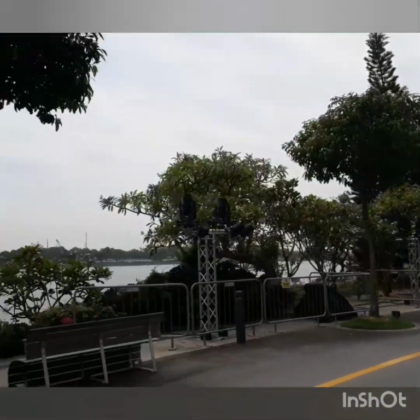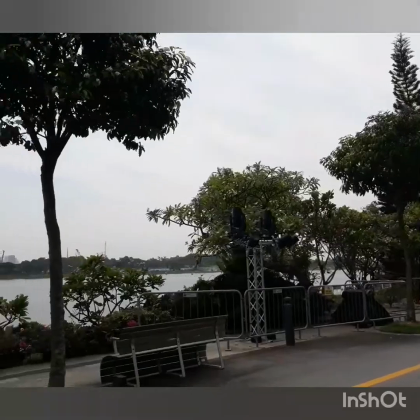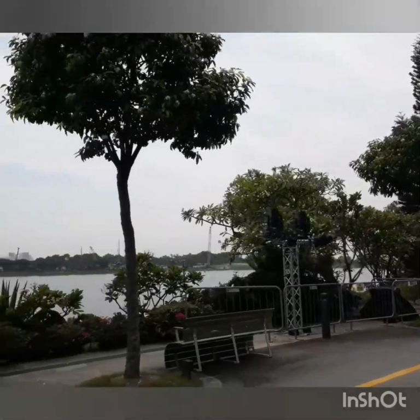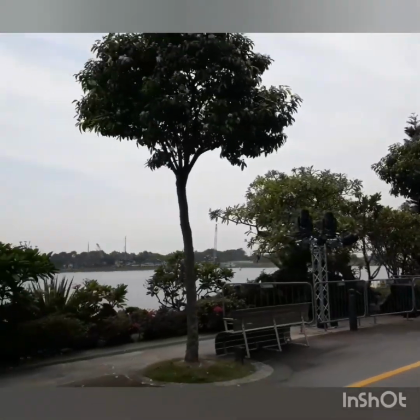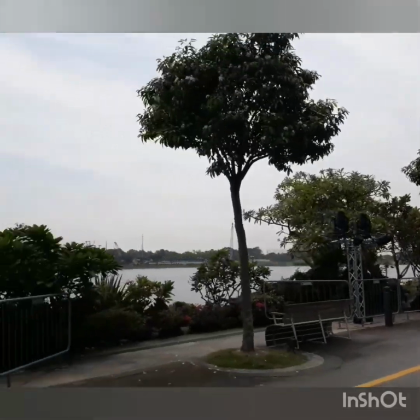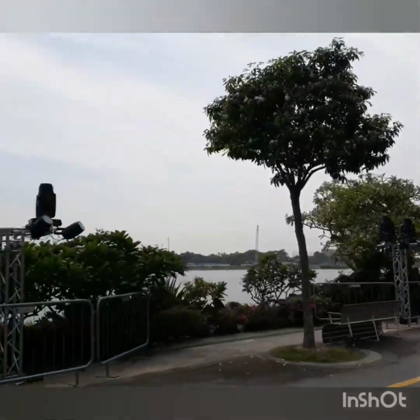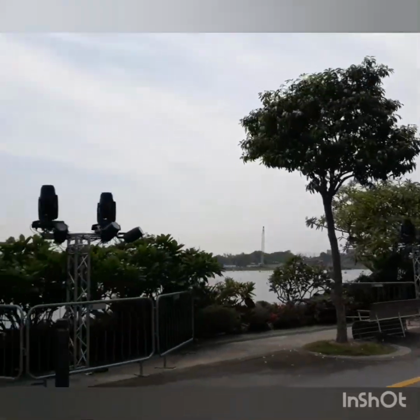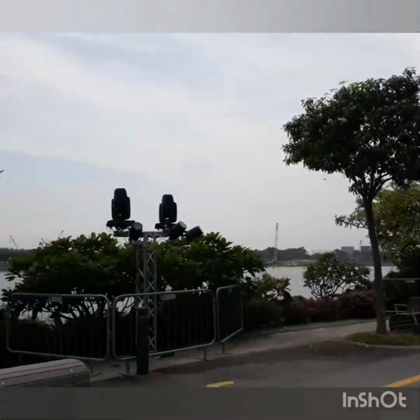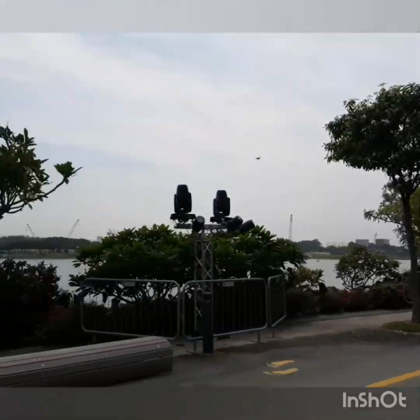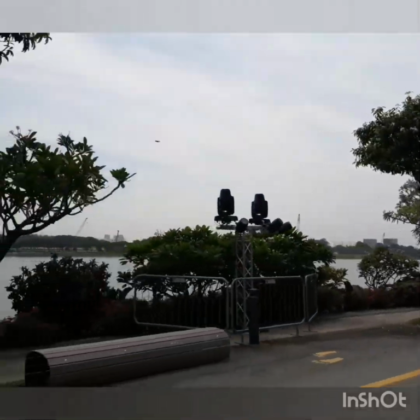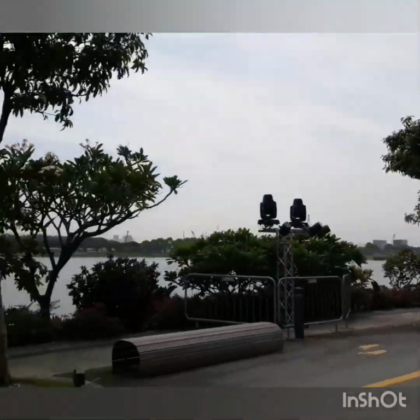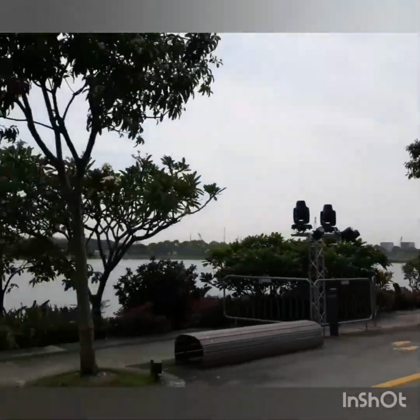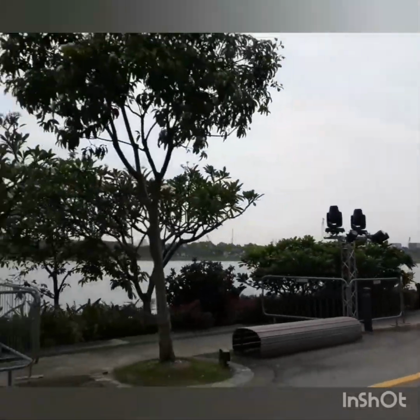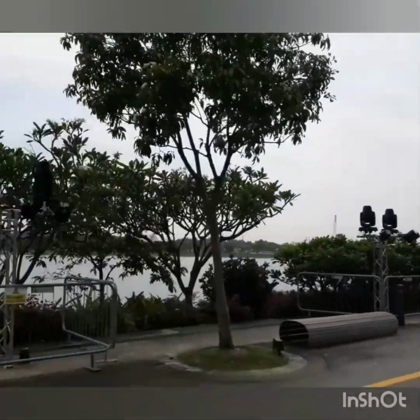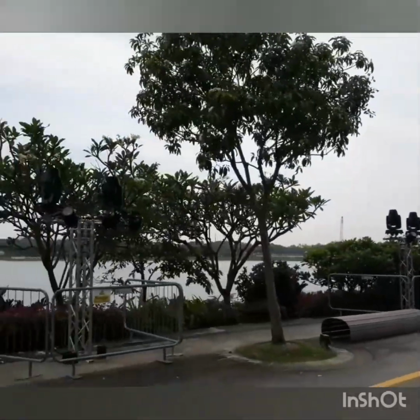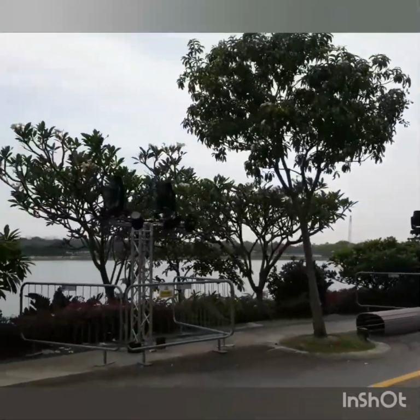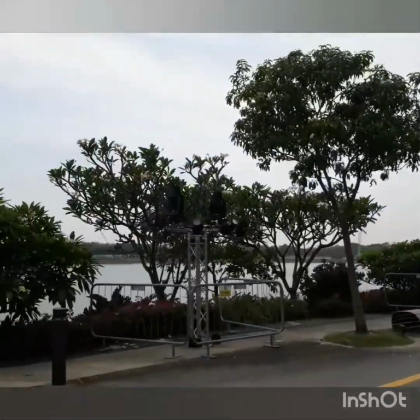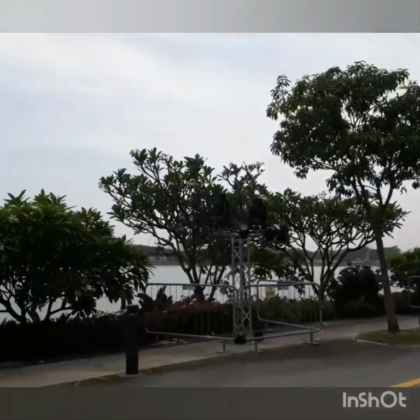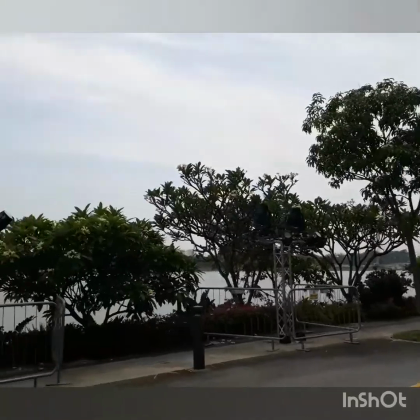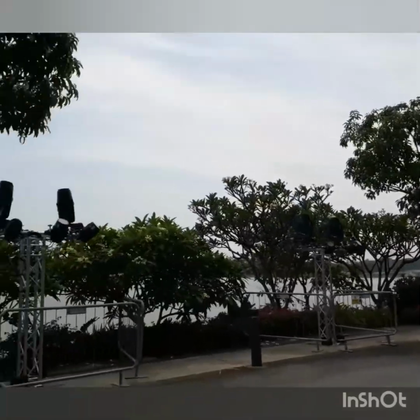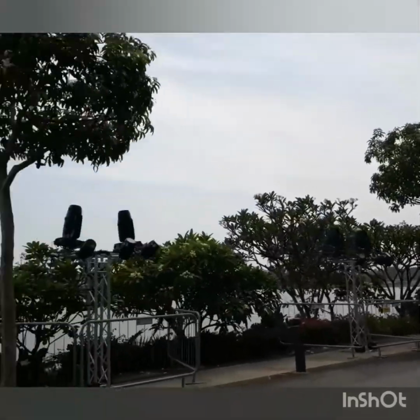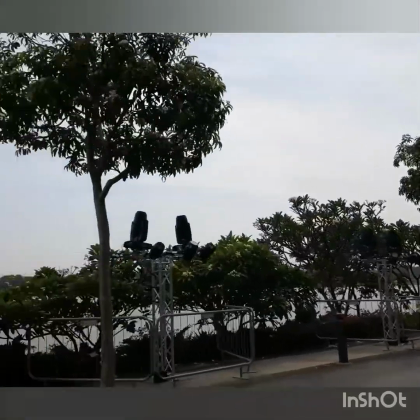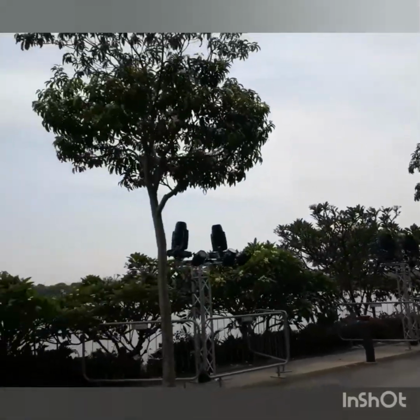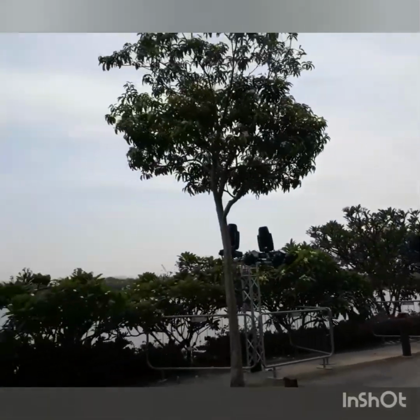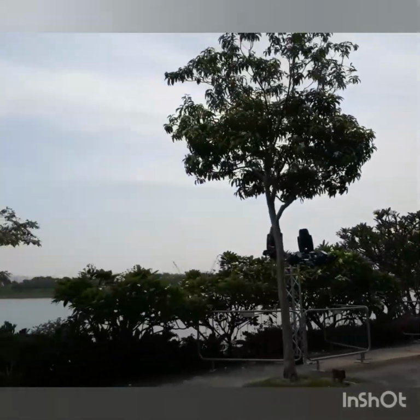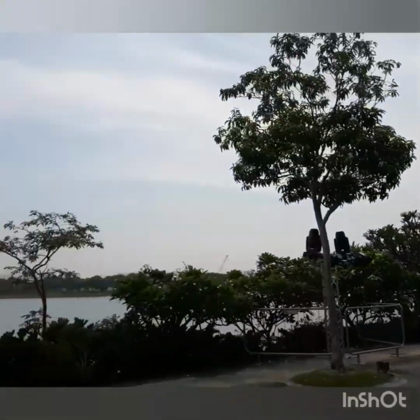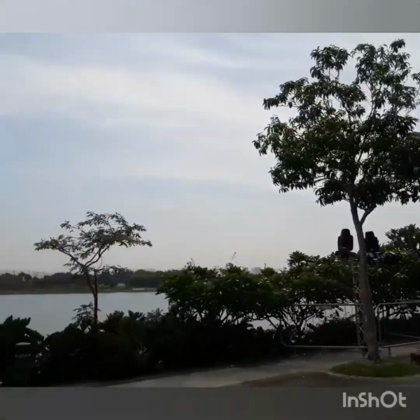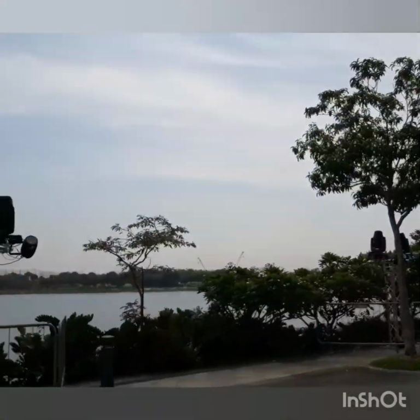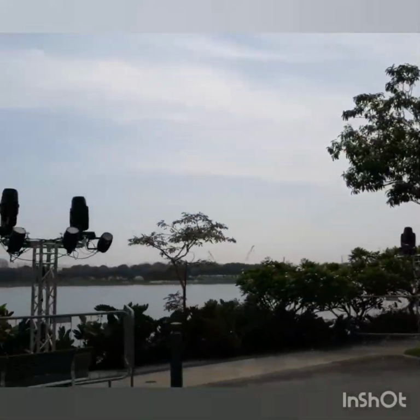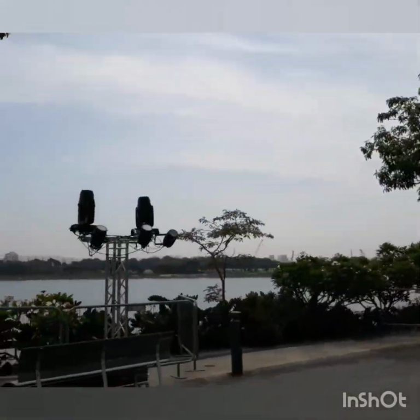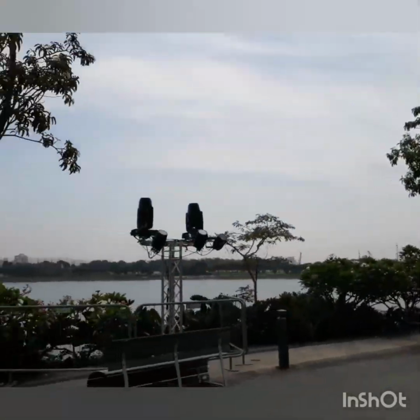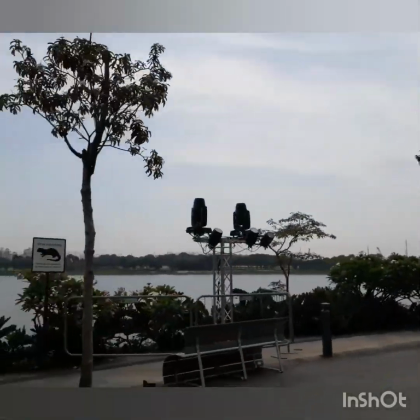Back here at Bay South, proudly fronting the Marina Reservoir, are its two star attractions: the Cloud Forest to your left, and the Flower Dome up ahead.